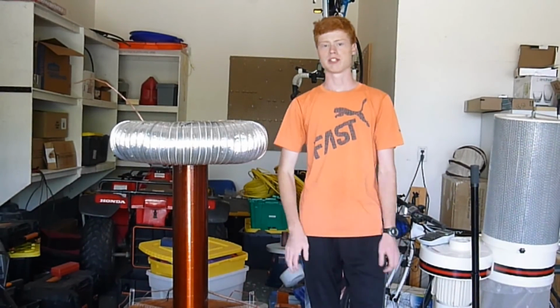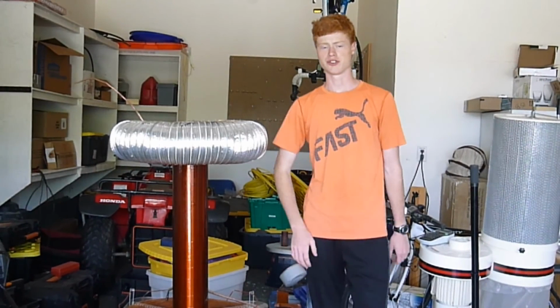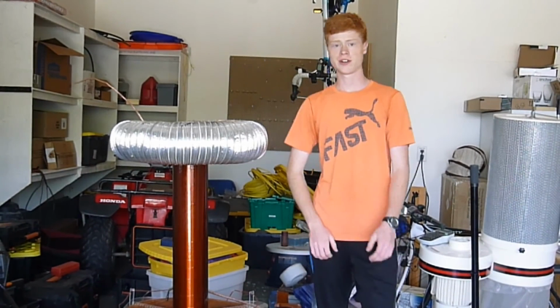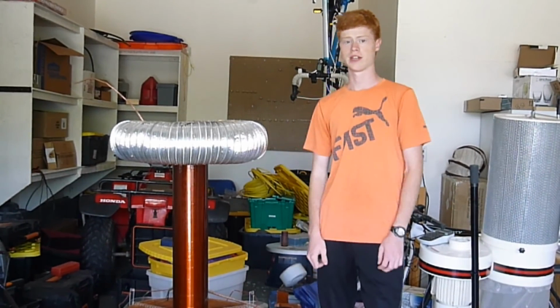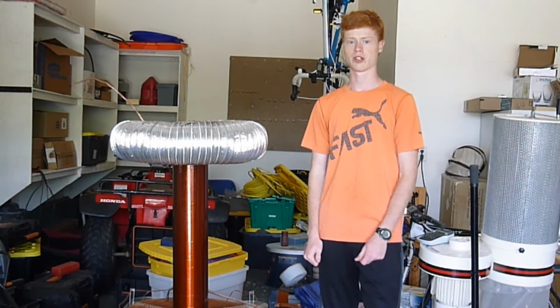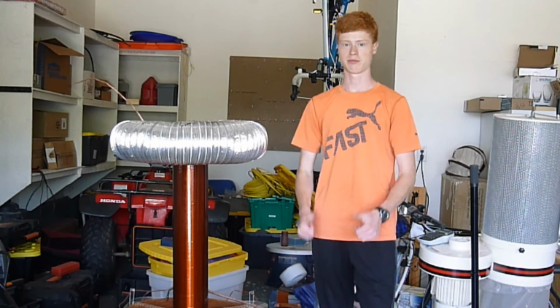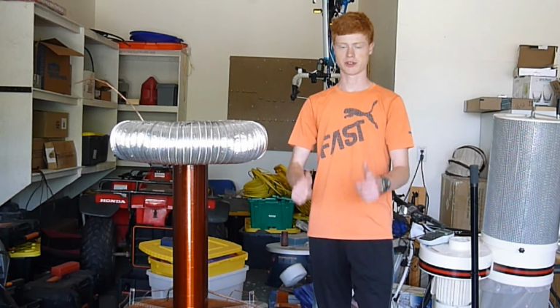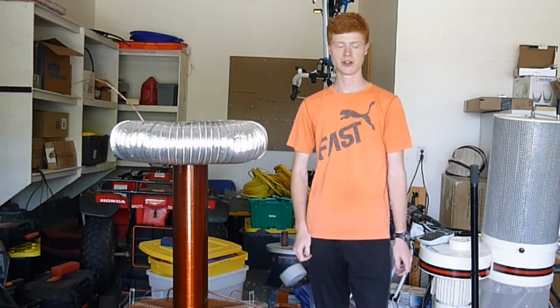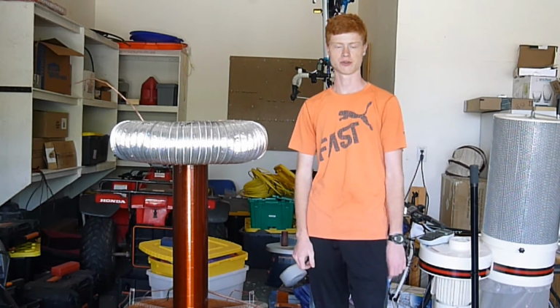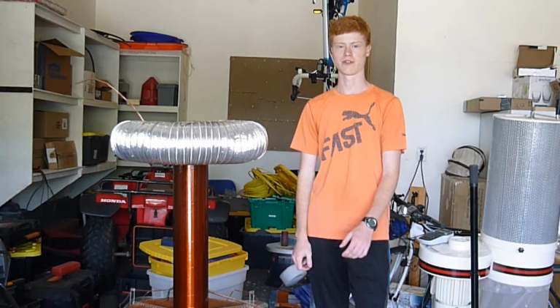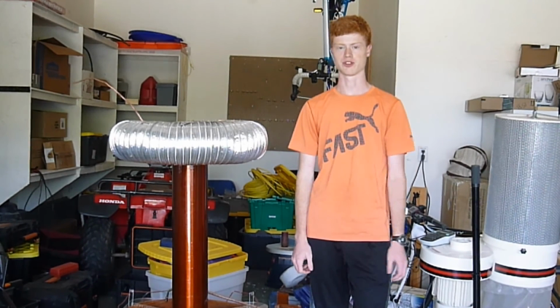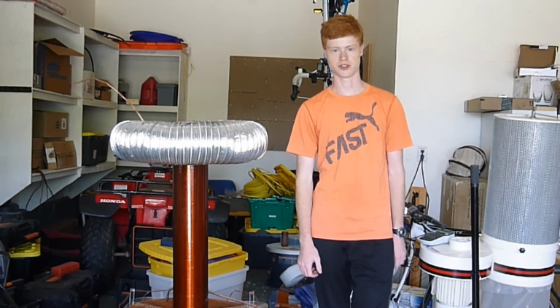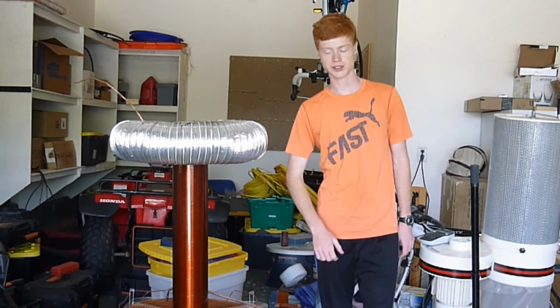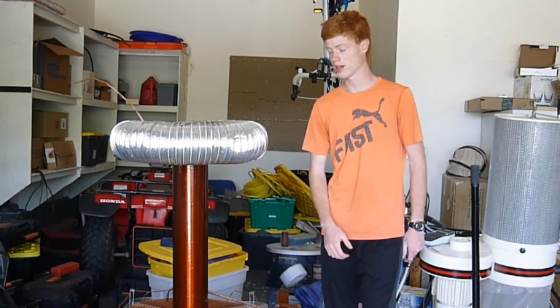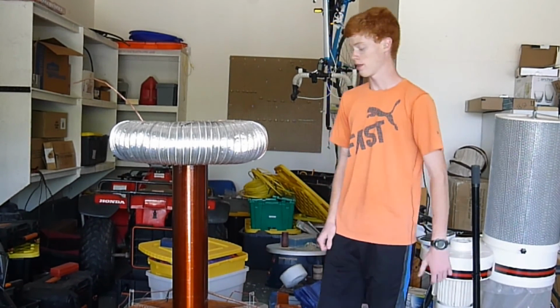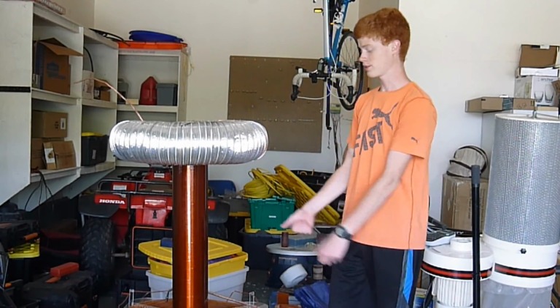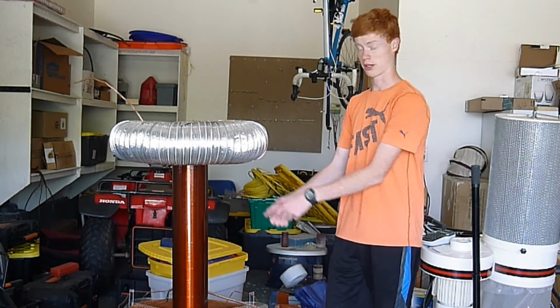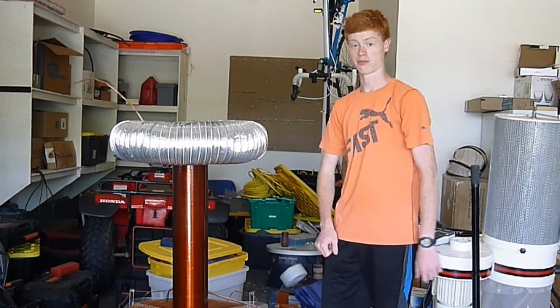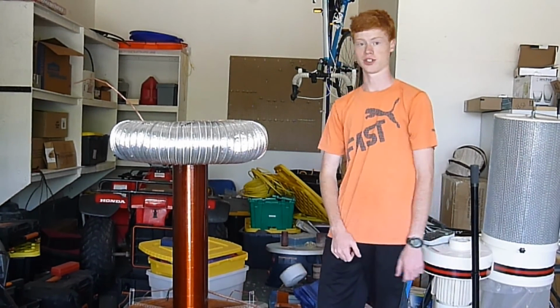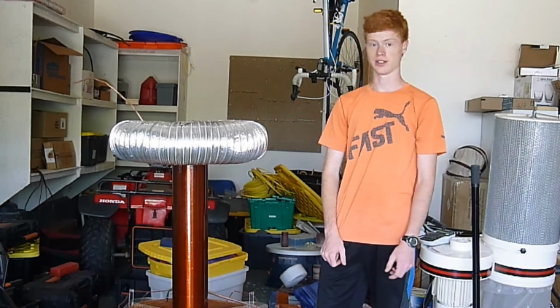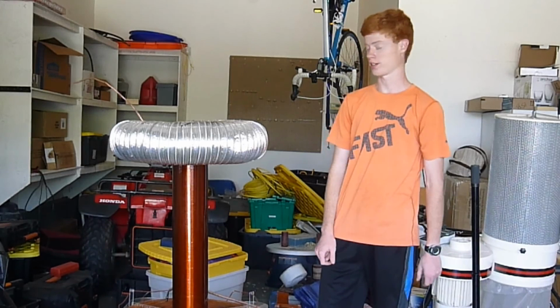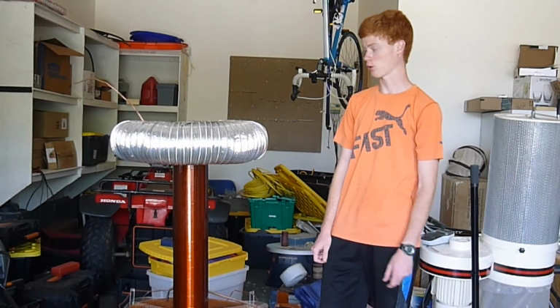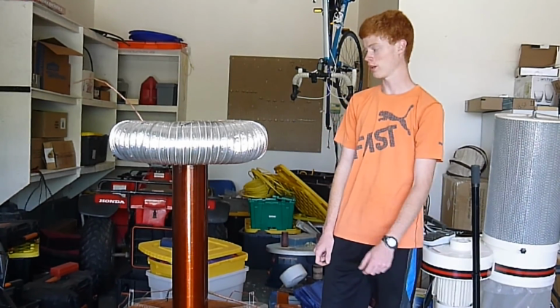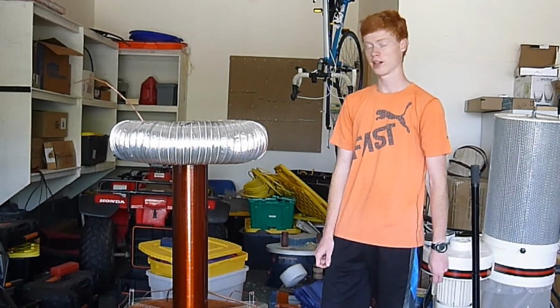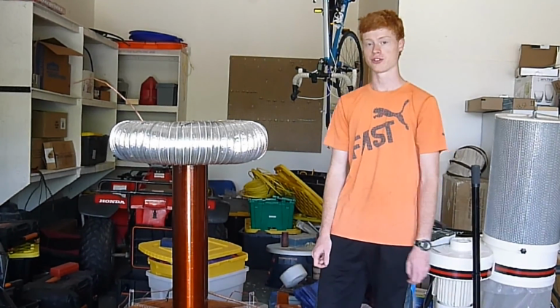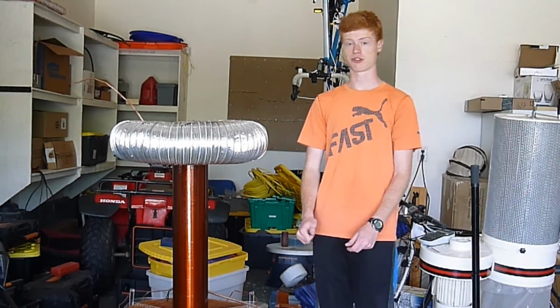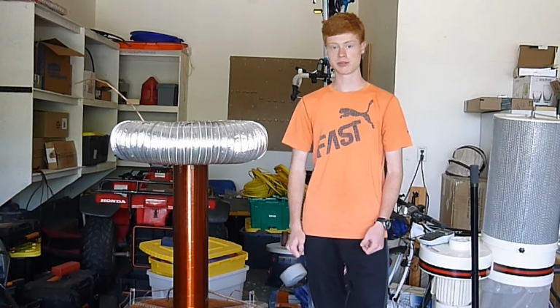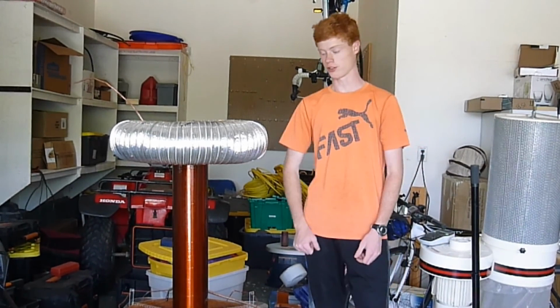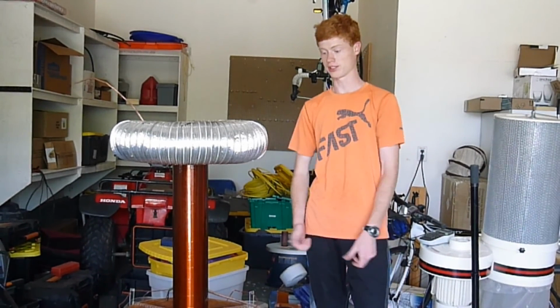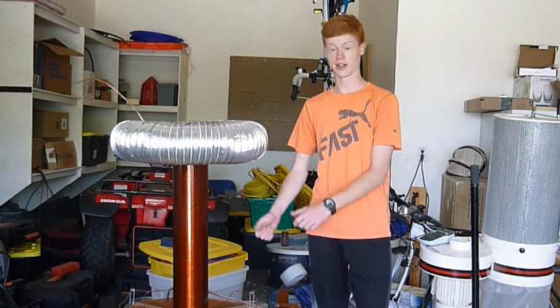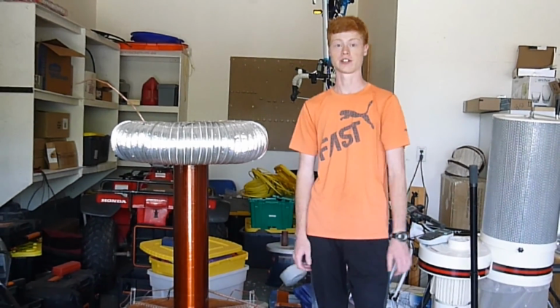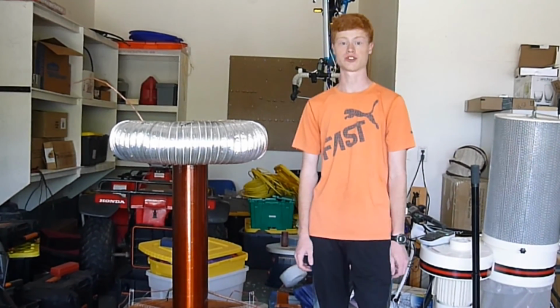I'm the Basement Engineer. Thanks for watching my project video. That was one of my first major projects. This is my current project — it is a Tesla coil. Be sure to subscribe so that you don't miss it. And thanks for watching.